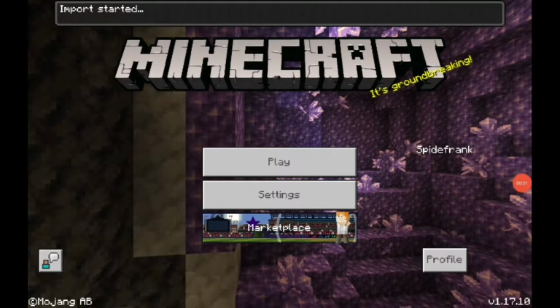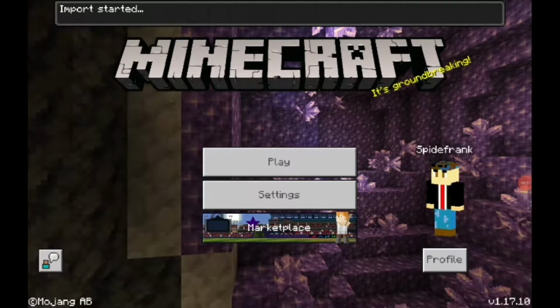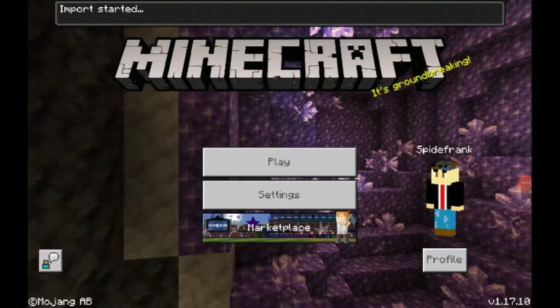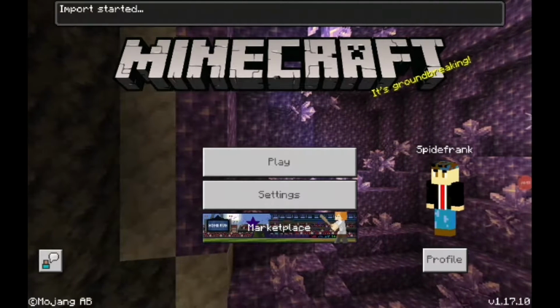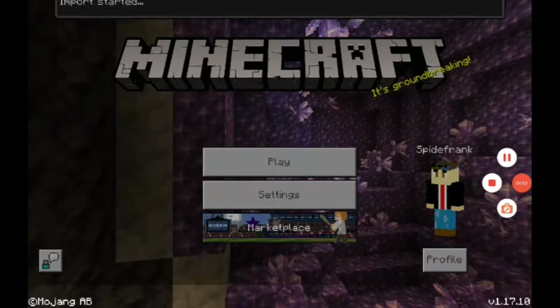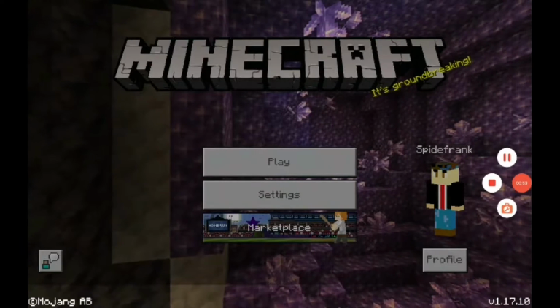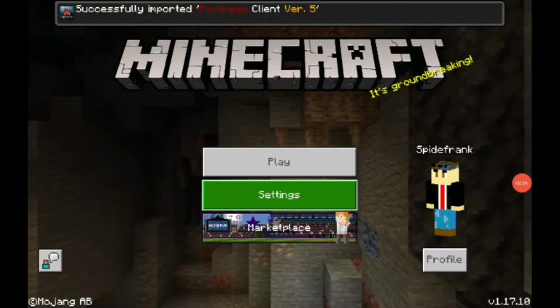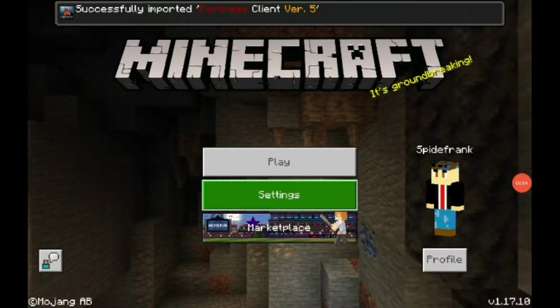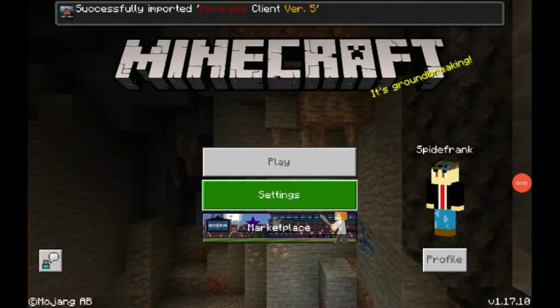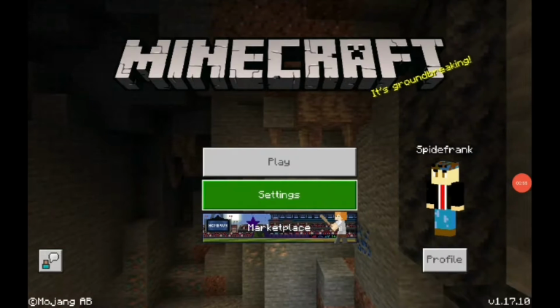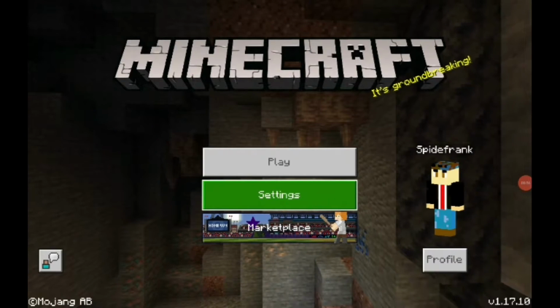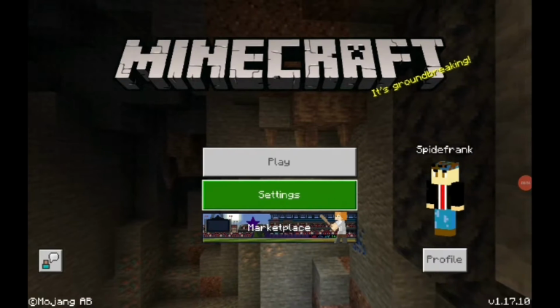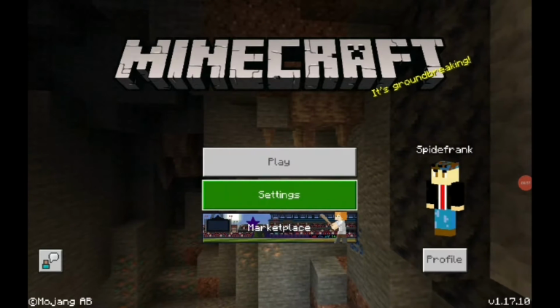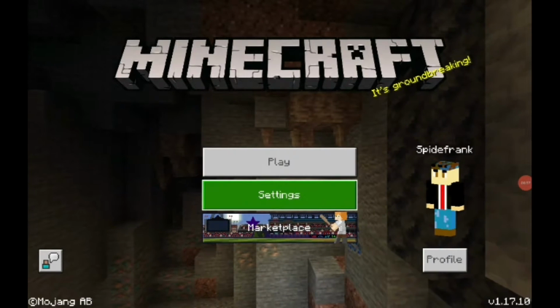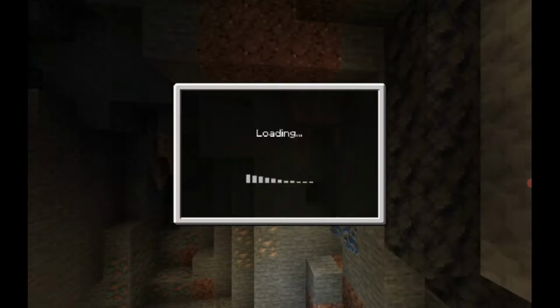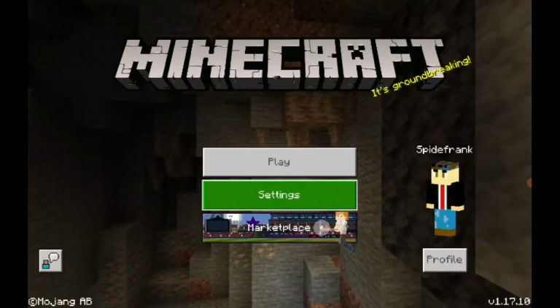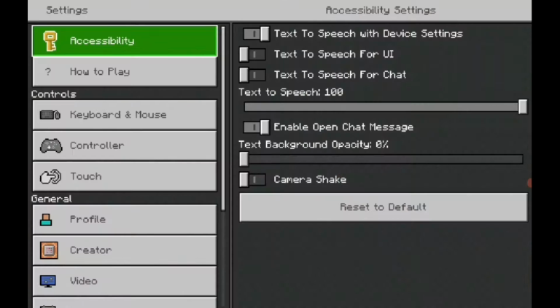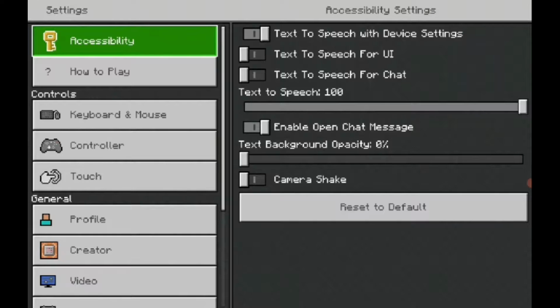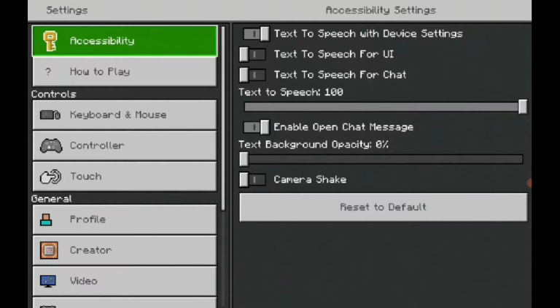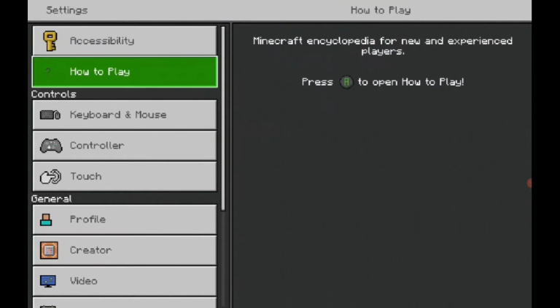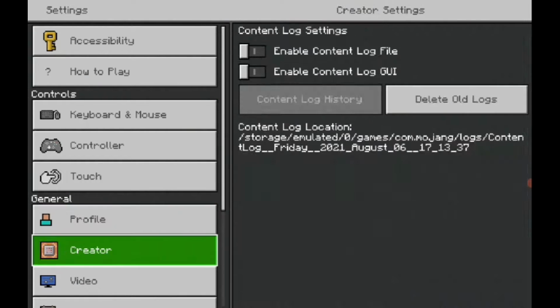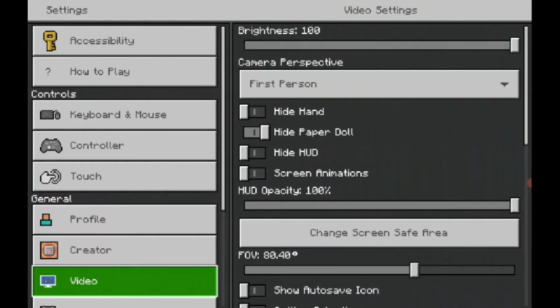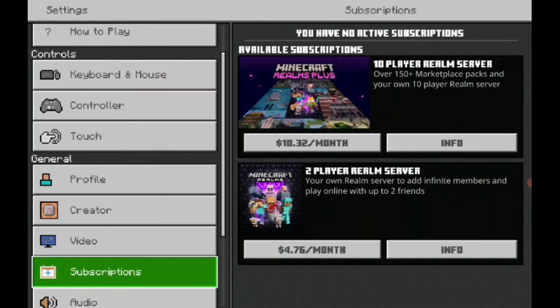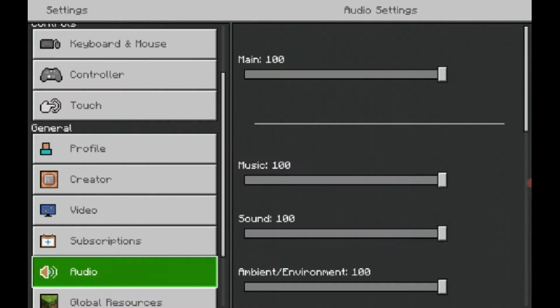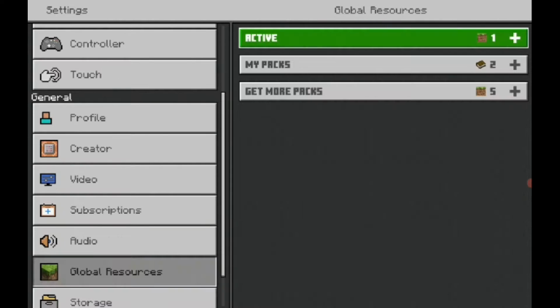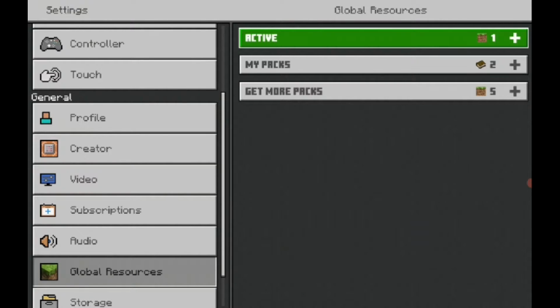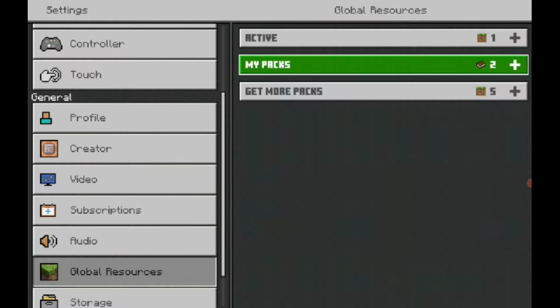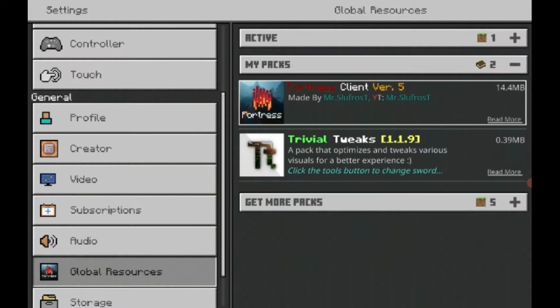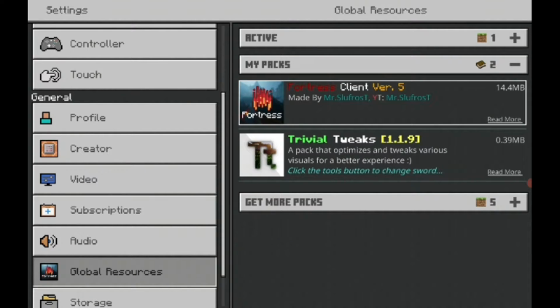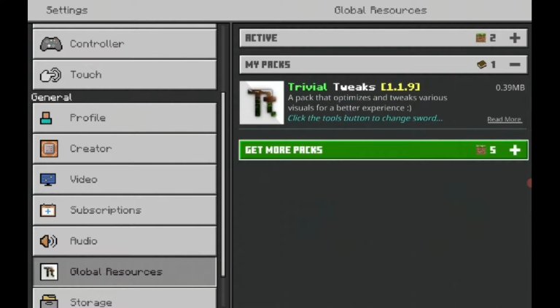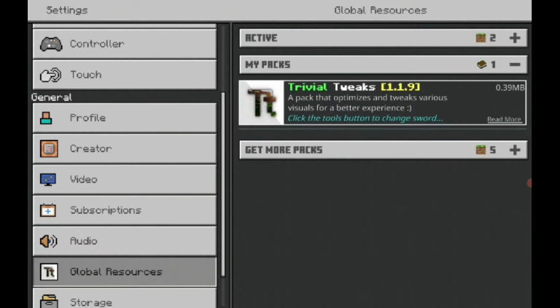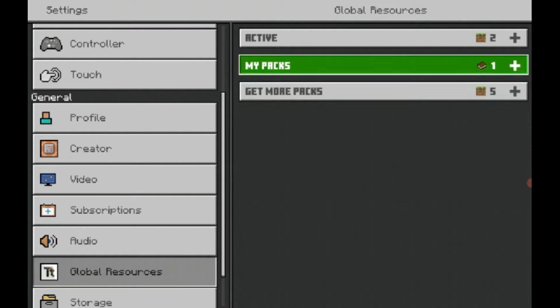If it doesn't open Minecraft automatically, select options, choose Minecraft, and press whatever button it is. It should say import started. It took a while to import — it was a bit slow at first but now it's done.